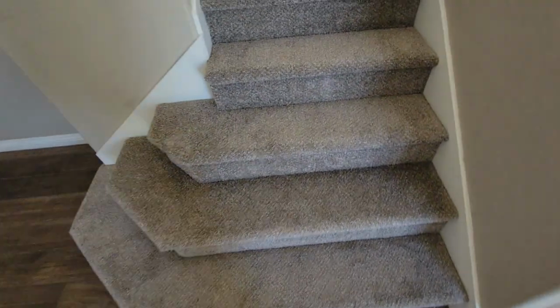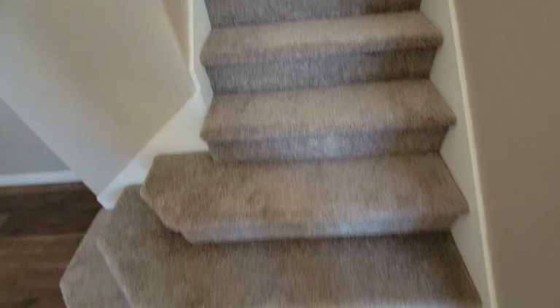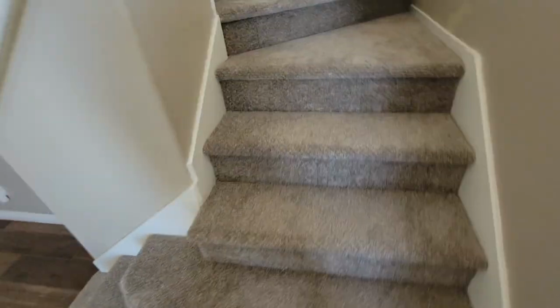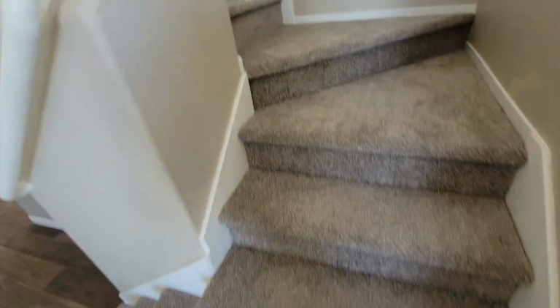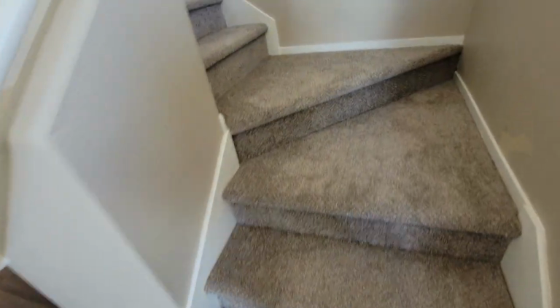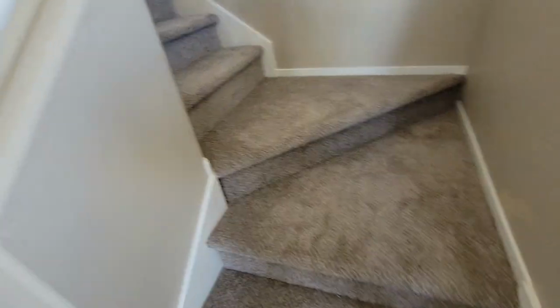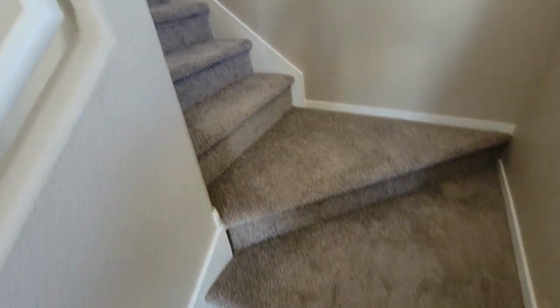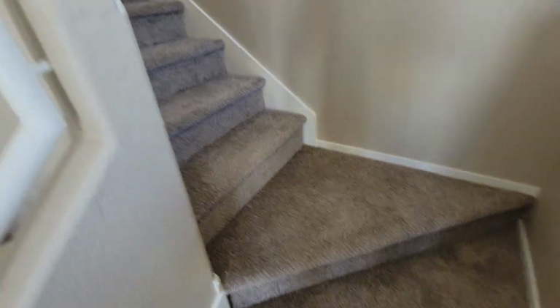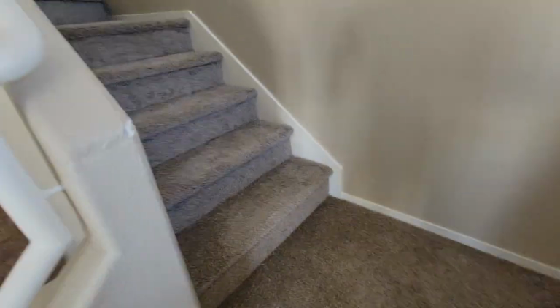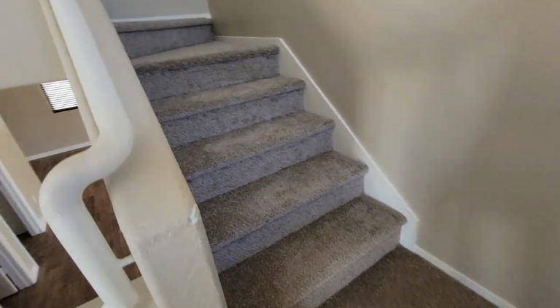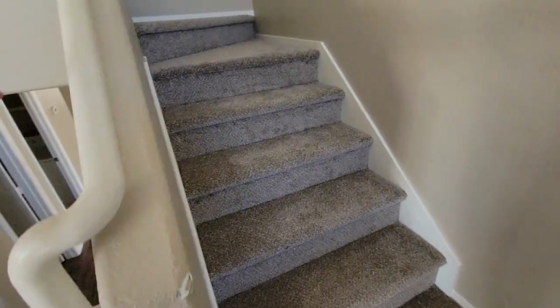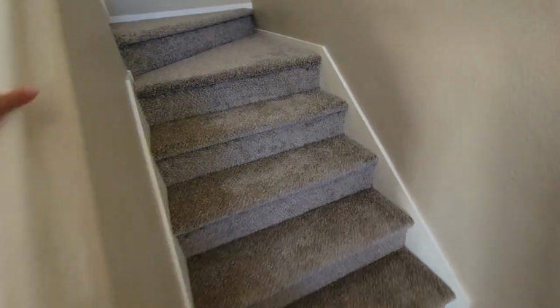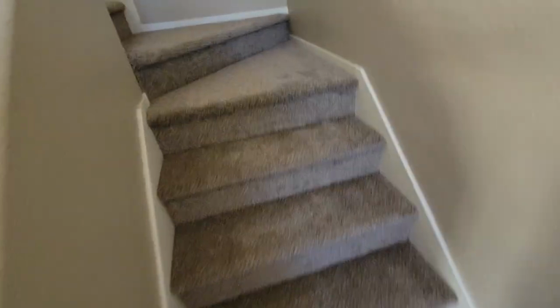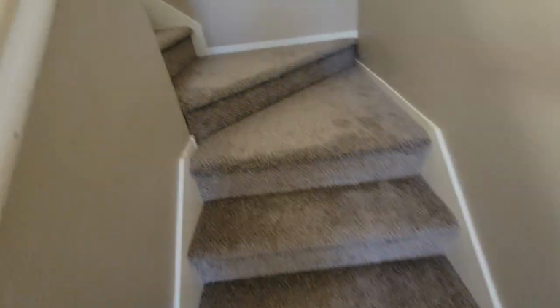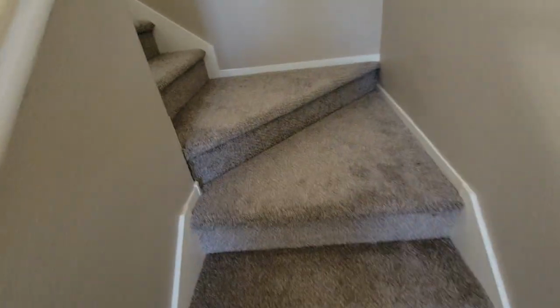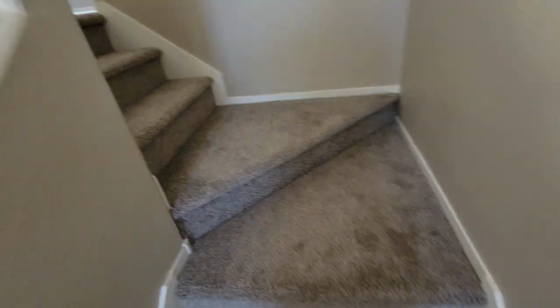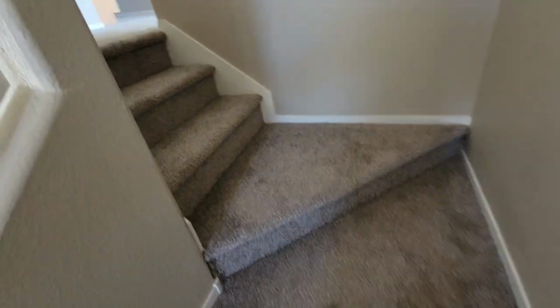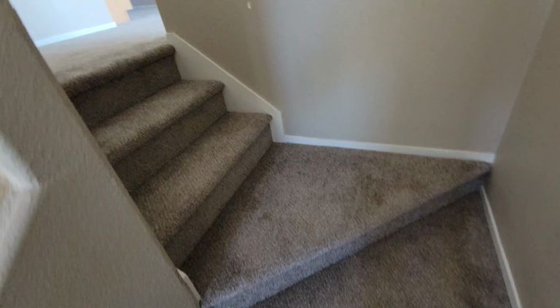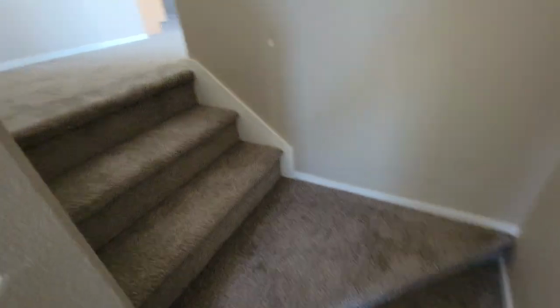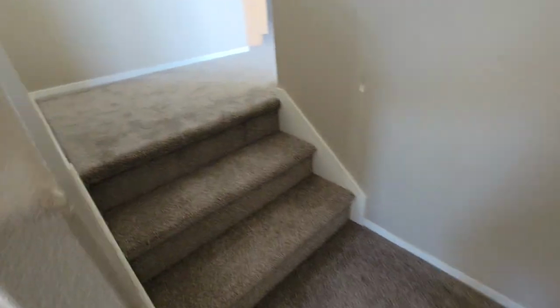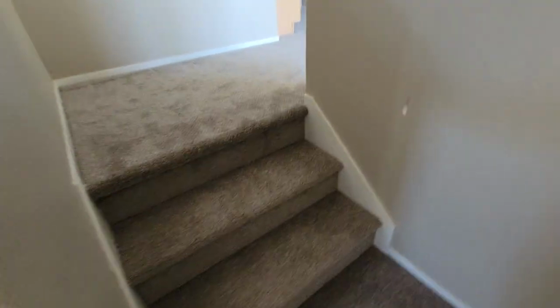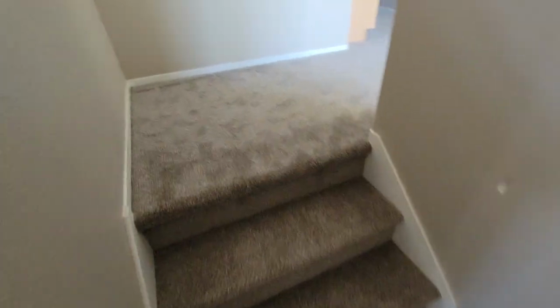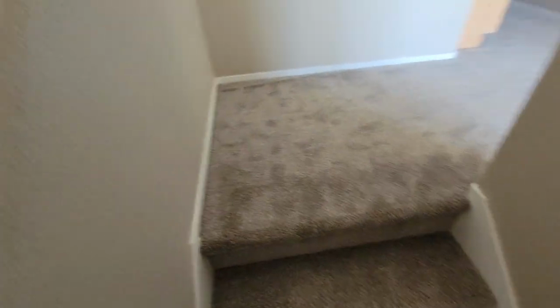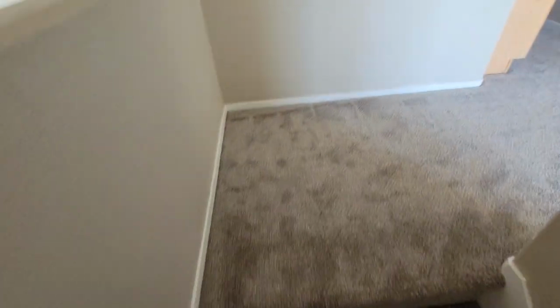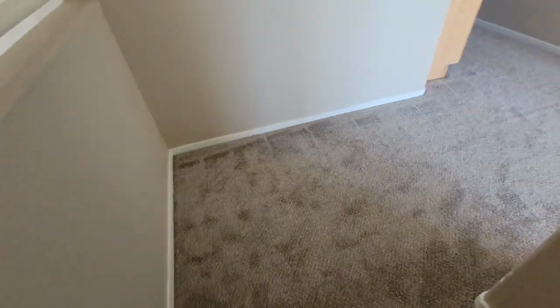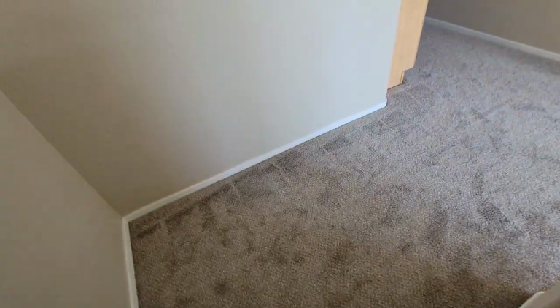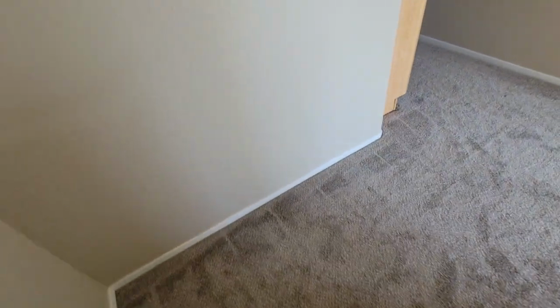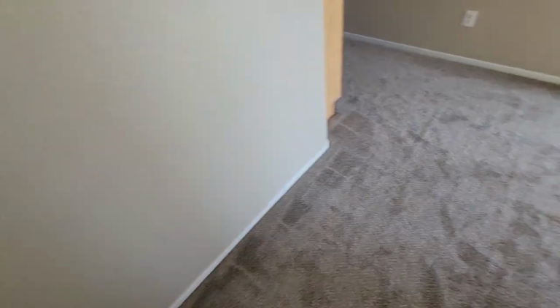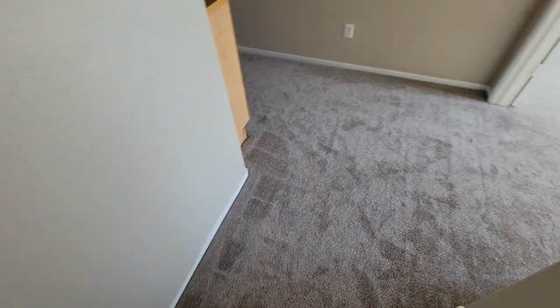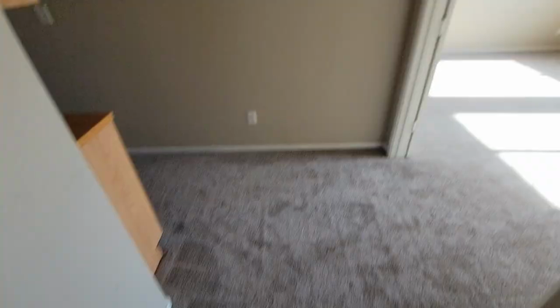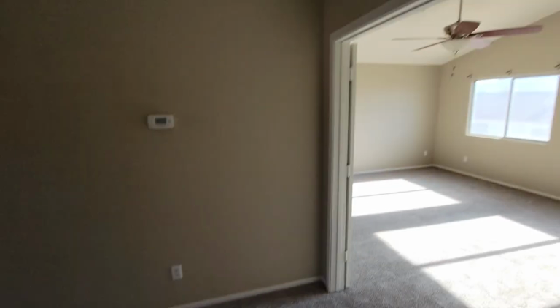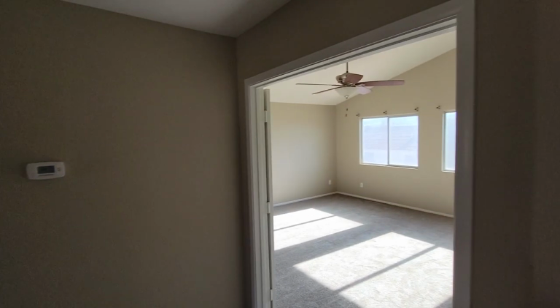The carpet on the stairs looks brand new — like this was redone recently. This looks like brand new carpet all the way up here.